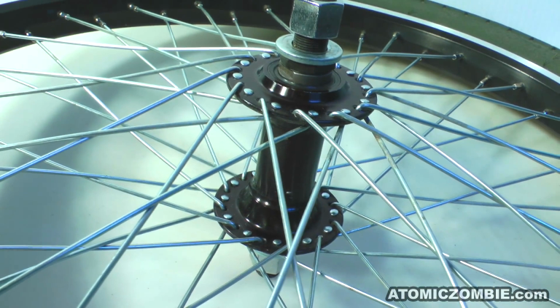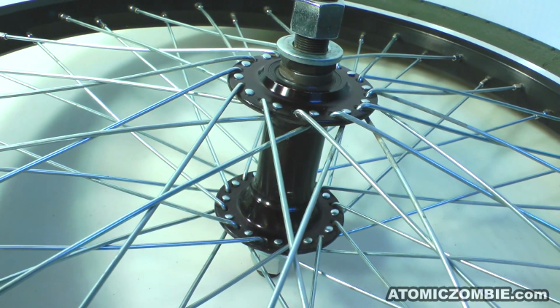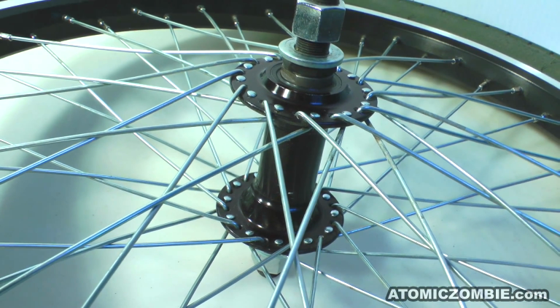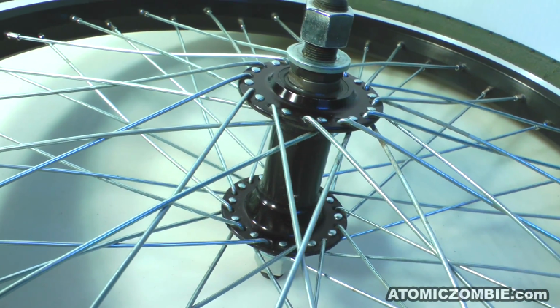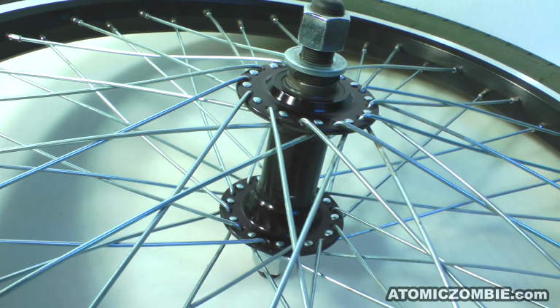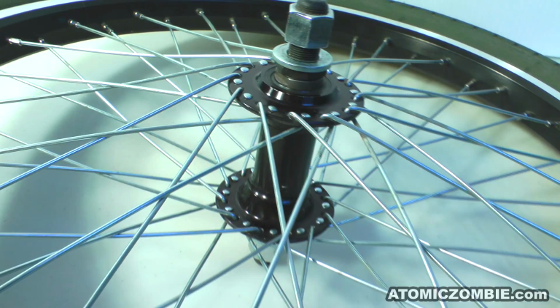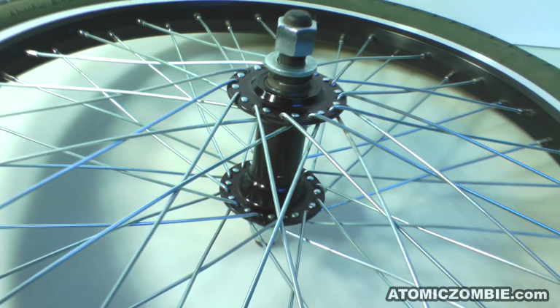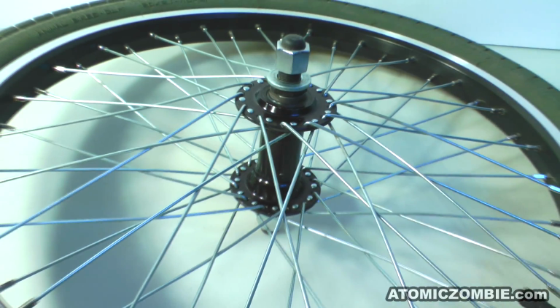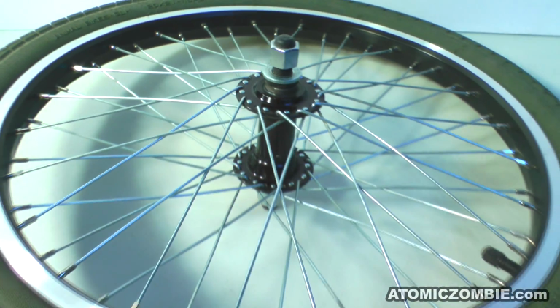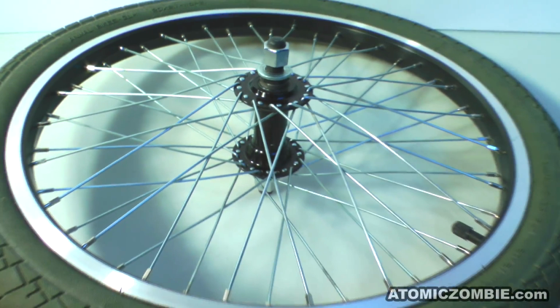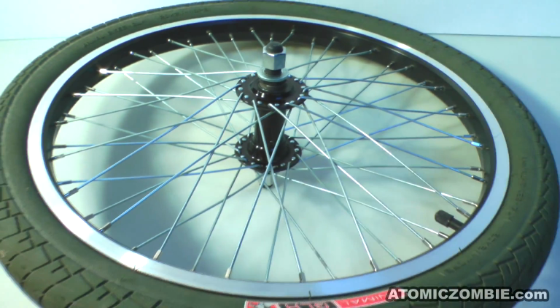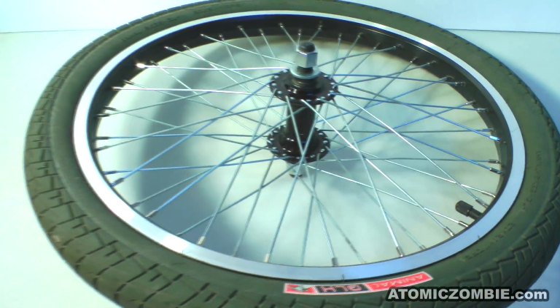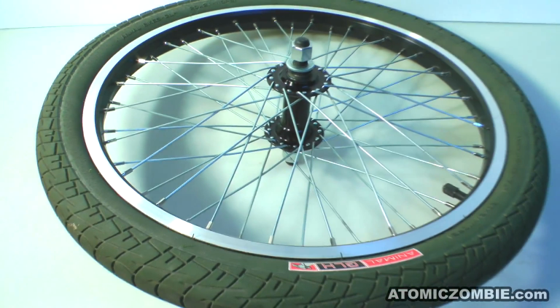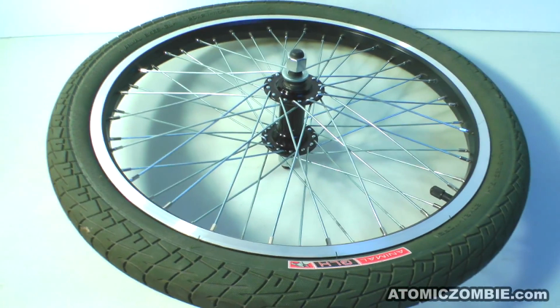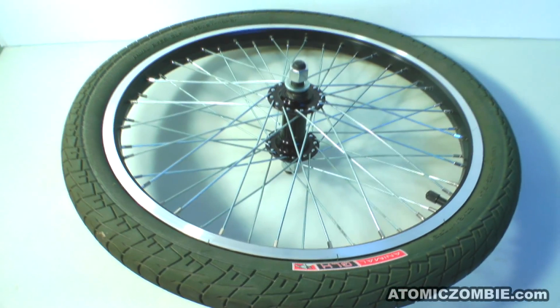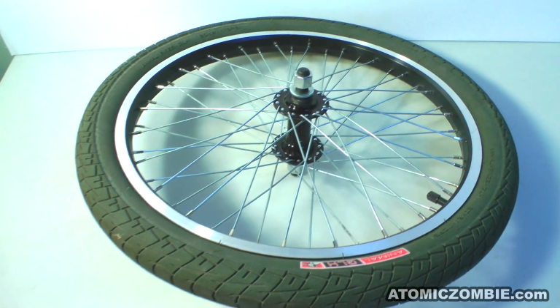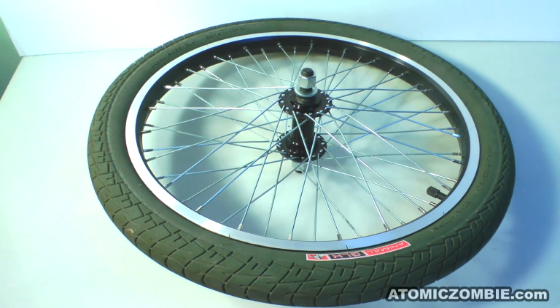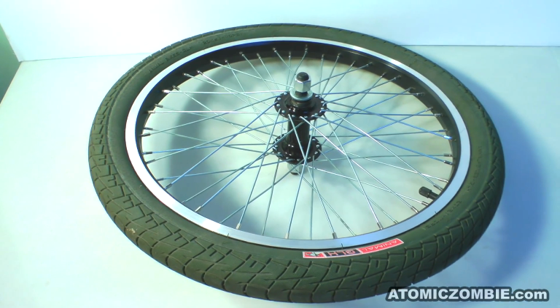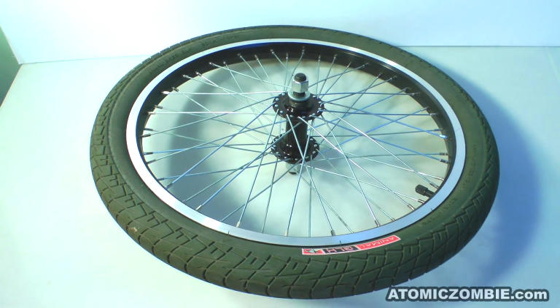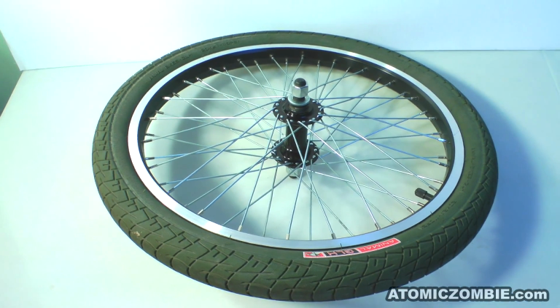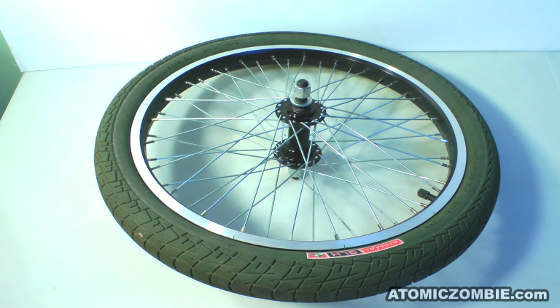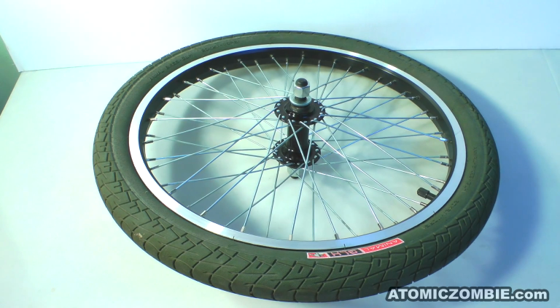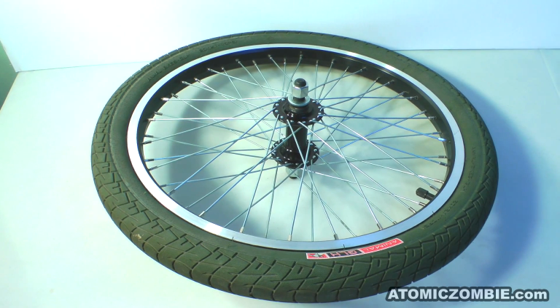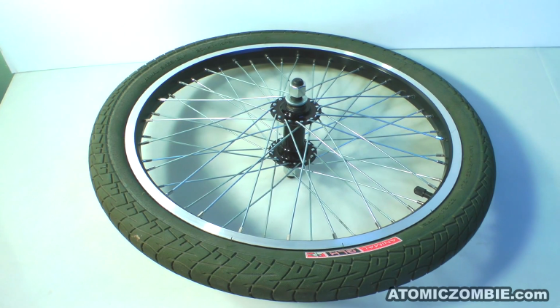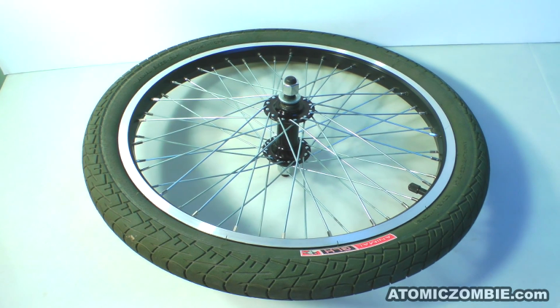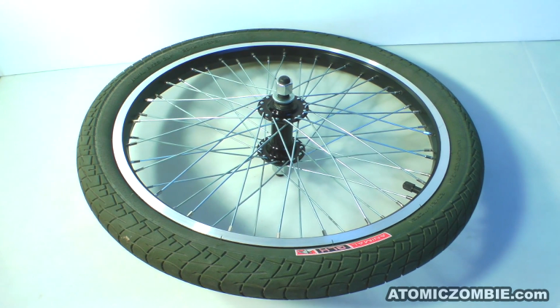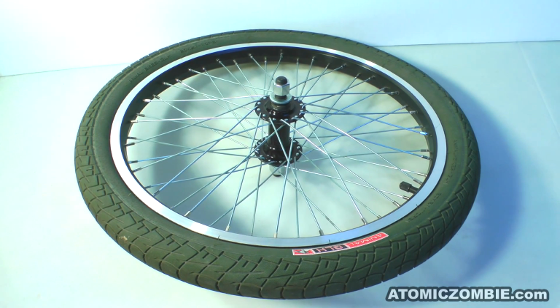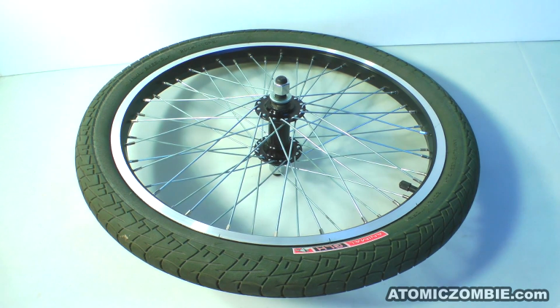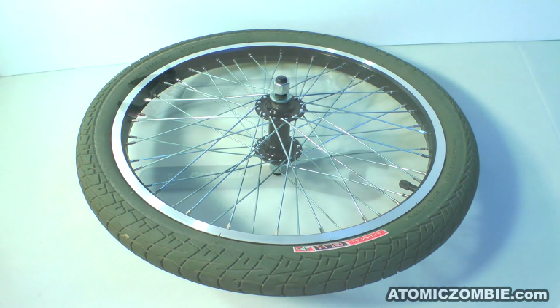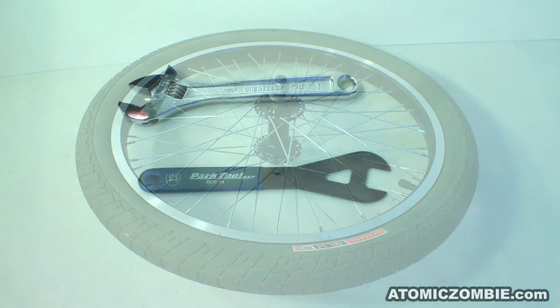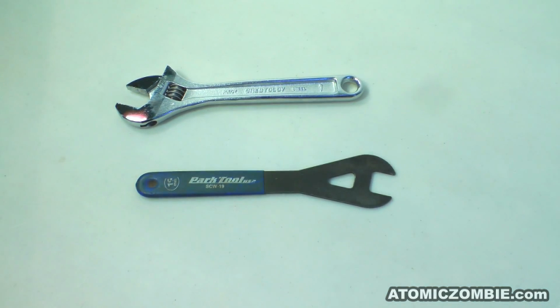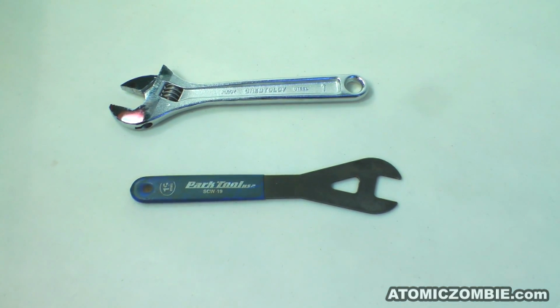Cup and cone style wheel hubs are the most common type available, and as the name implies, the ball bearings ride in a cup built into the hub, supported by a cone threaded onto the axle.